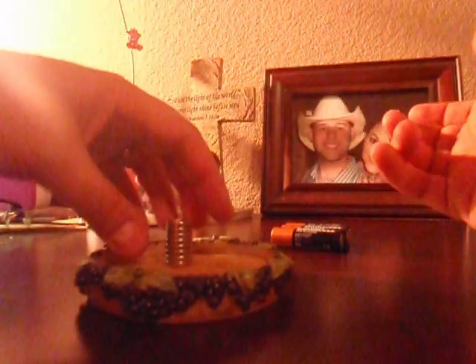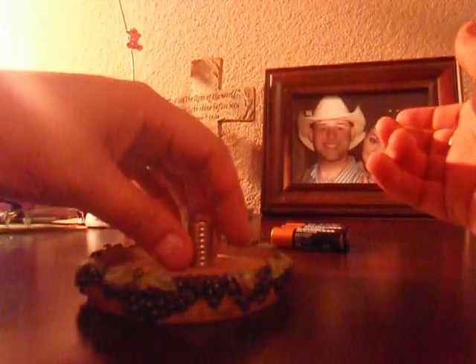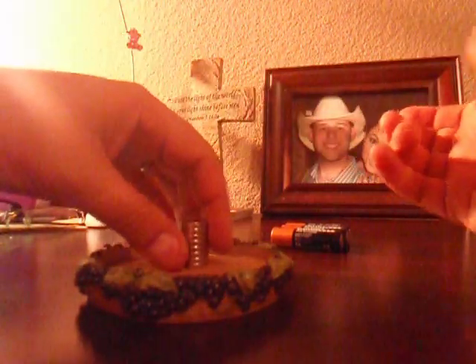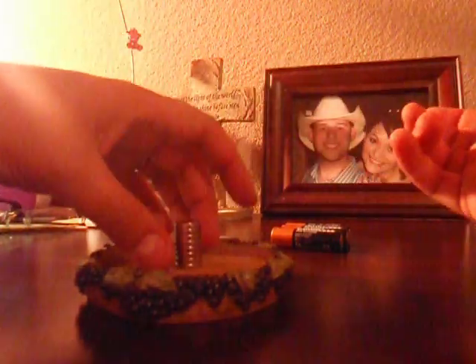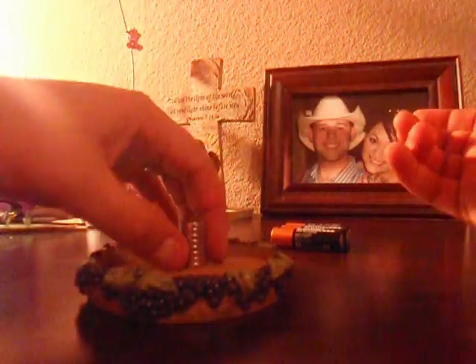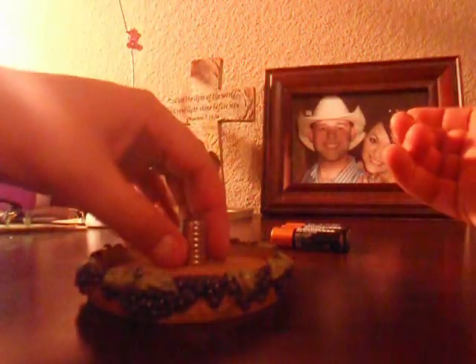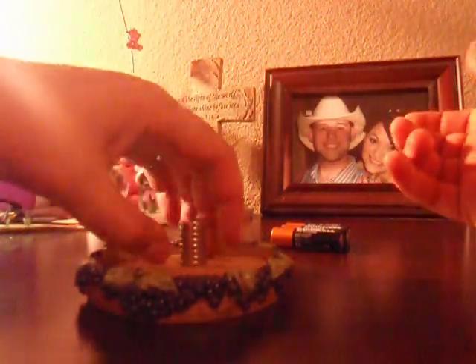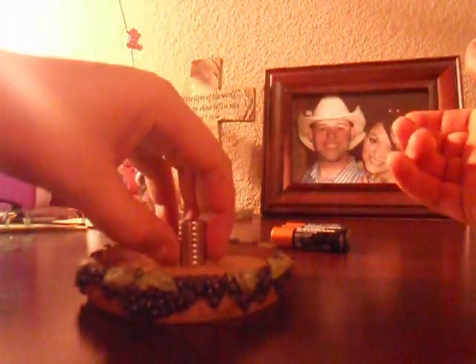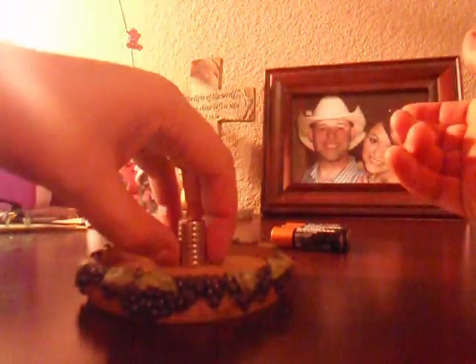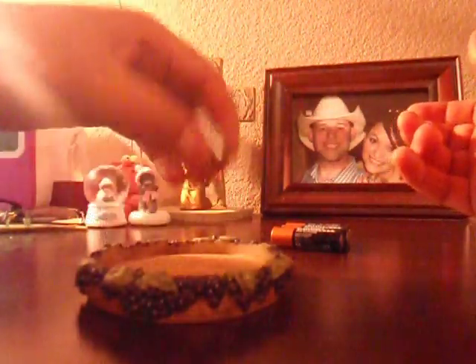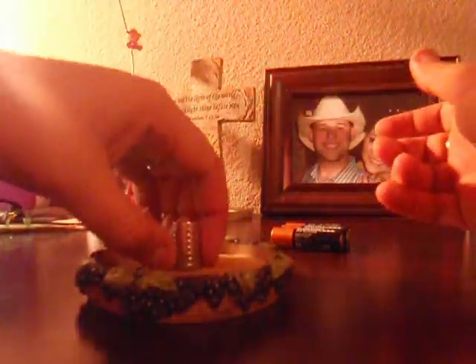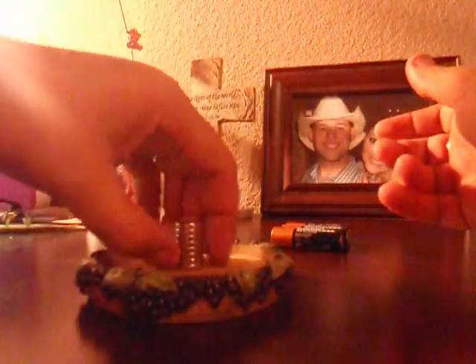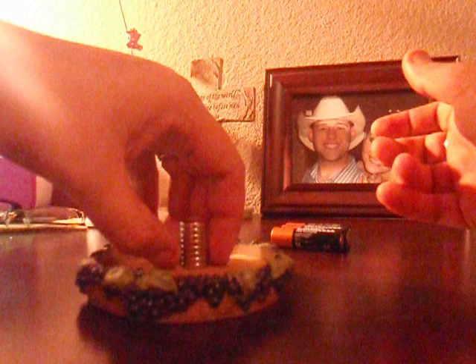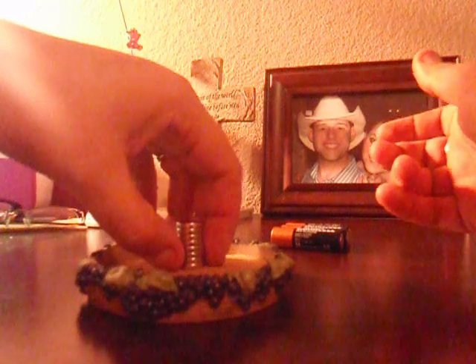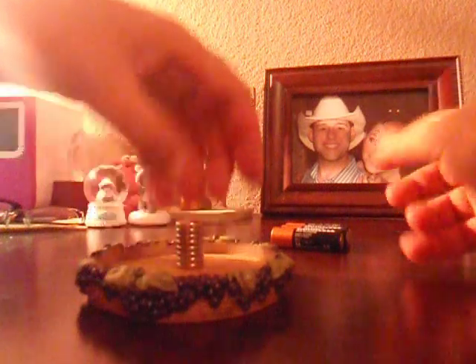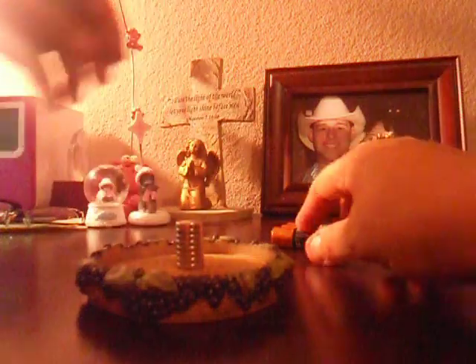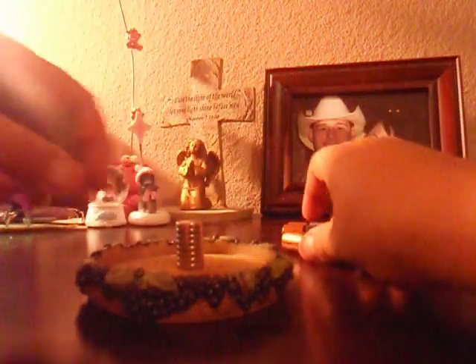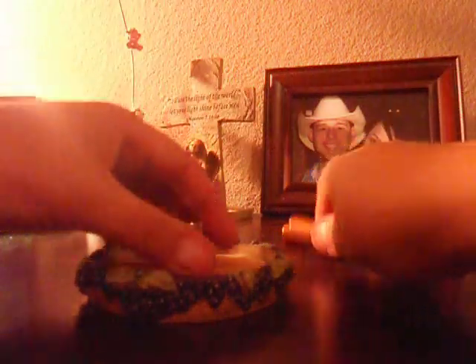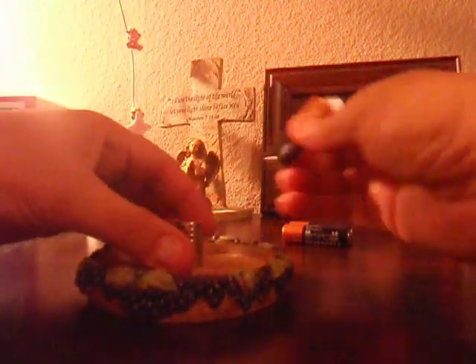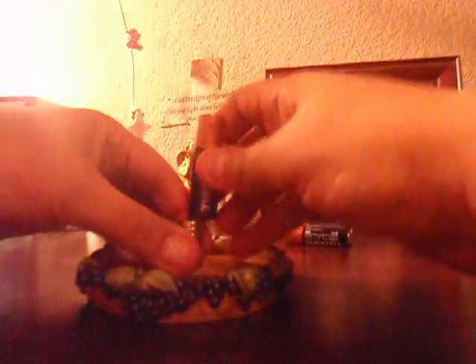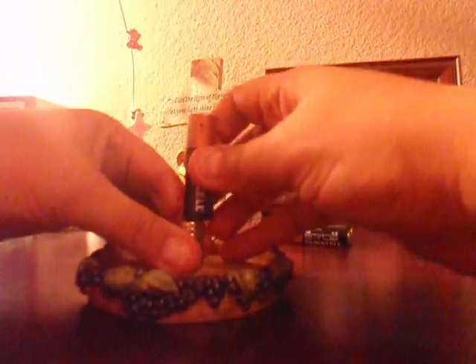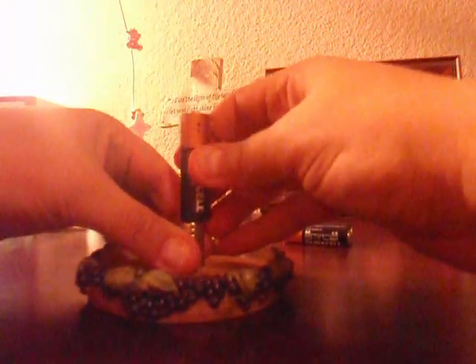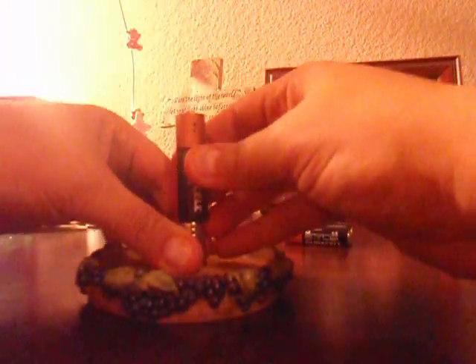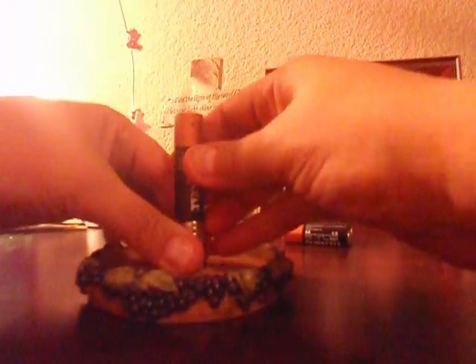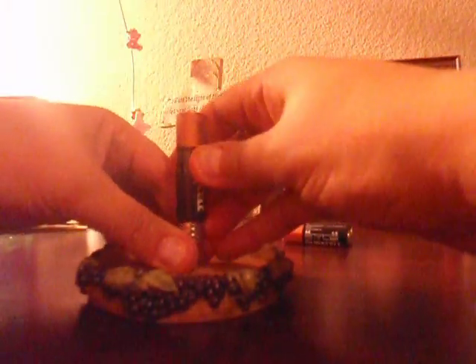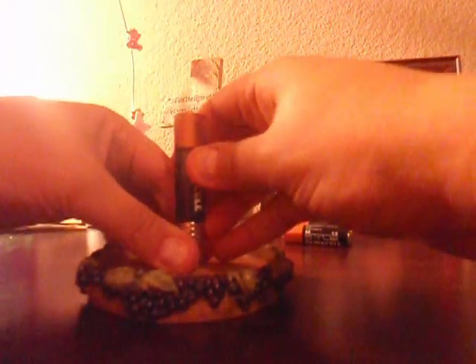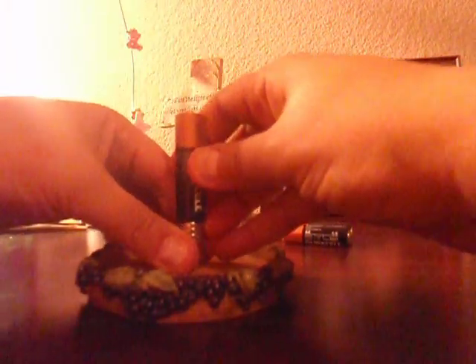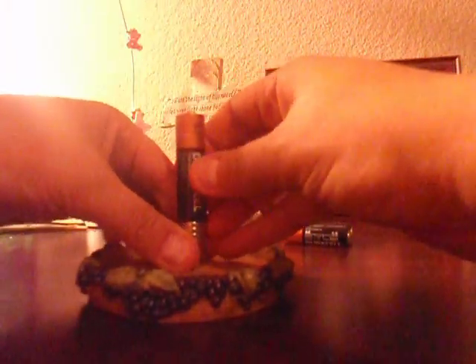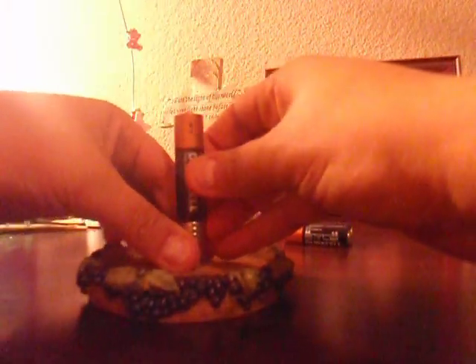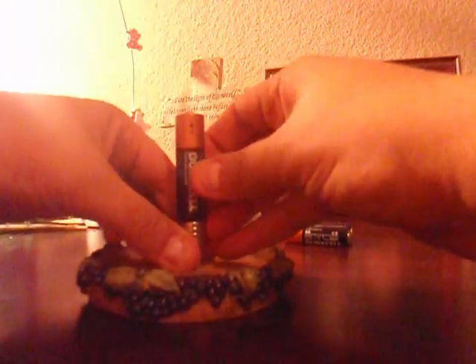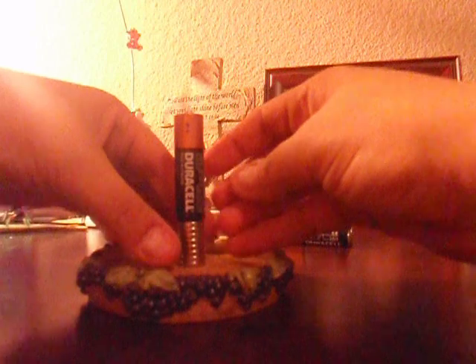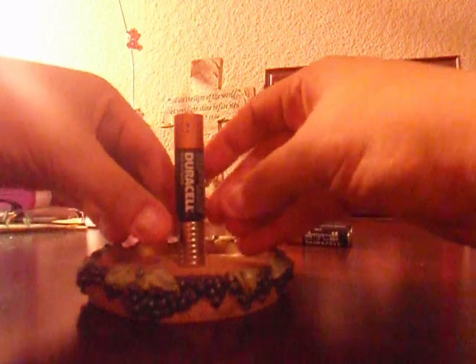They're maybe $2 for four of them. I'm going to be using a few of them just to make it a little bit taller and more exciting. I'm going to put them under the battery like this.